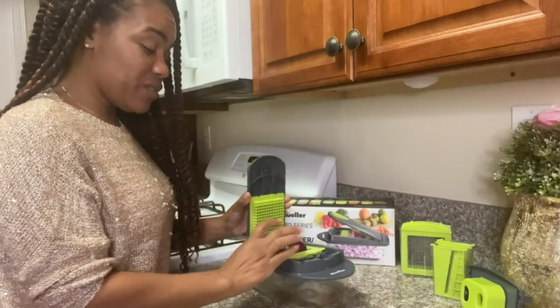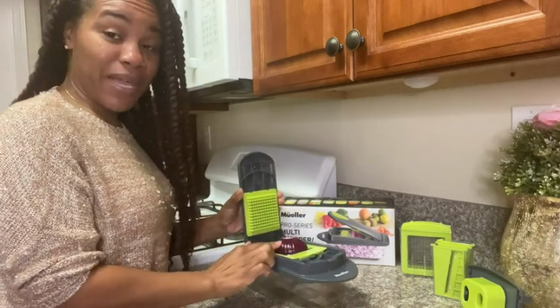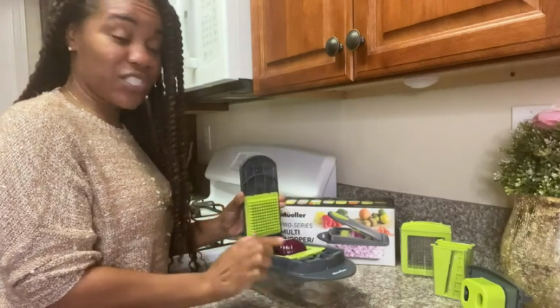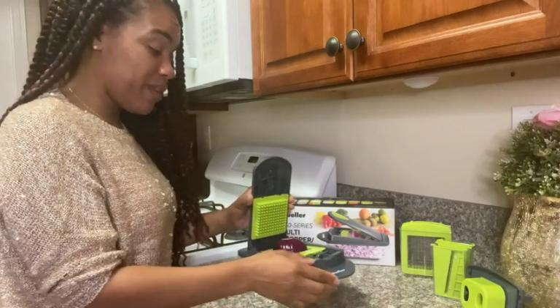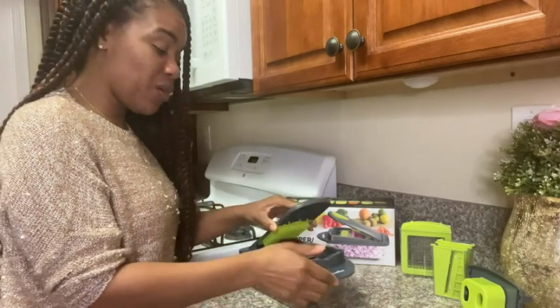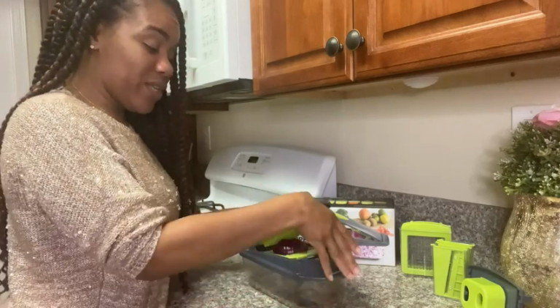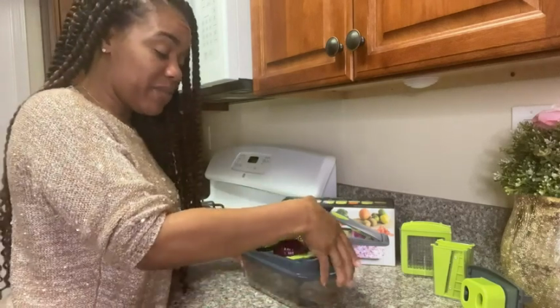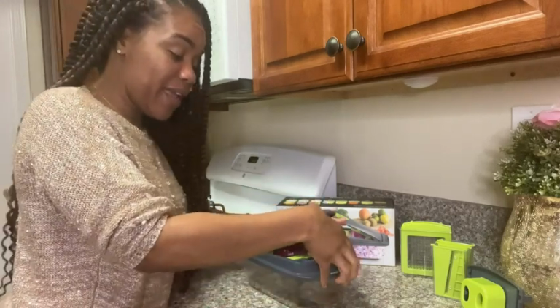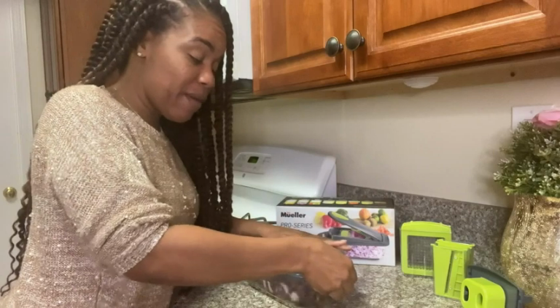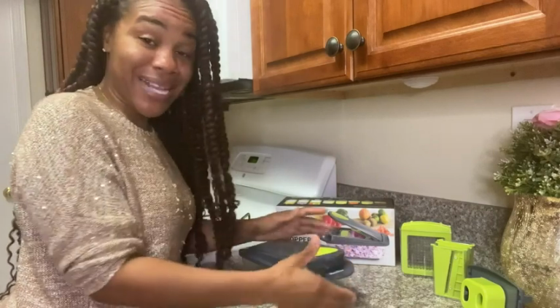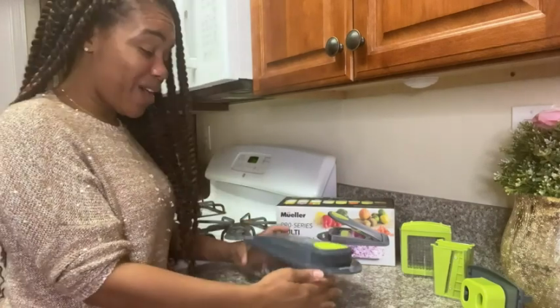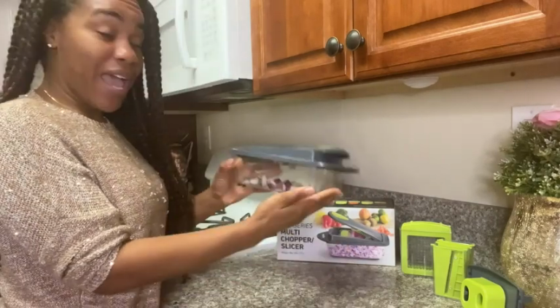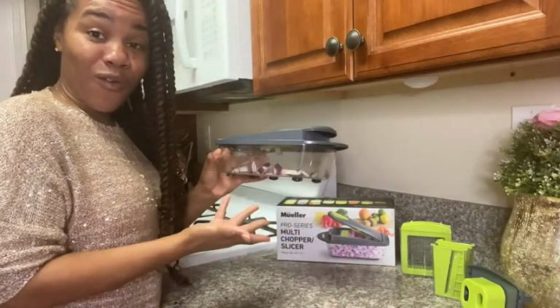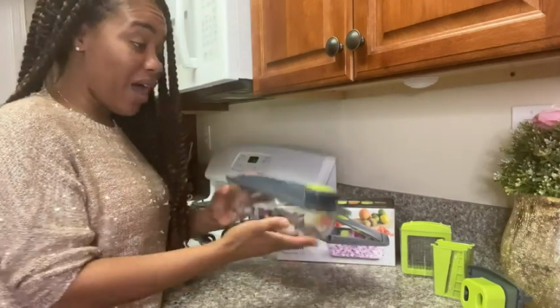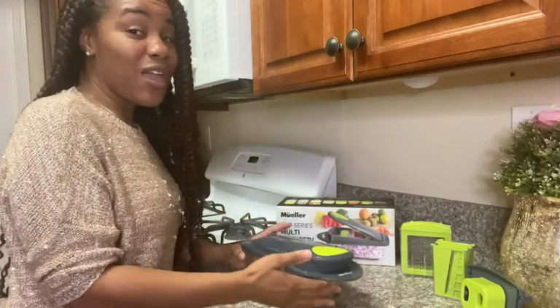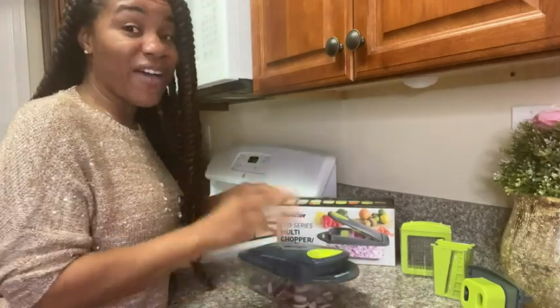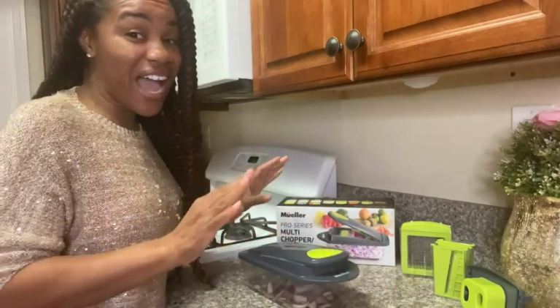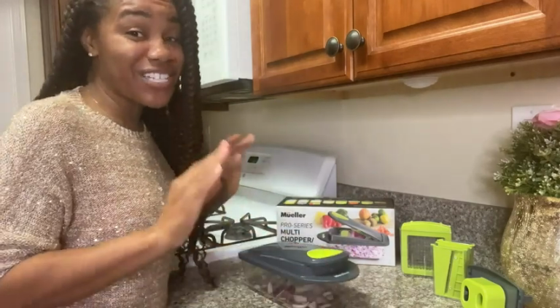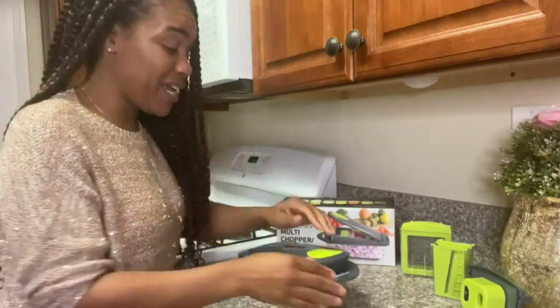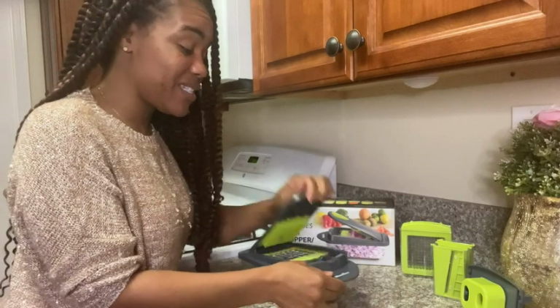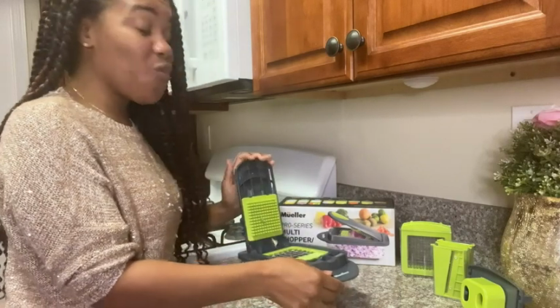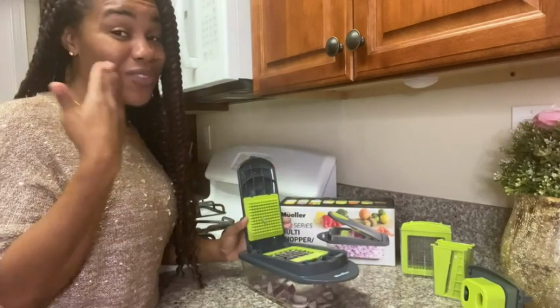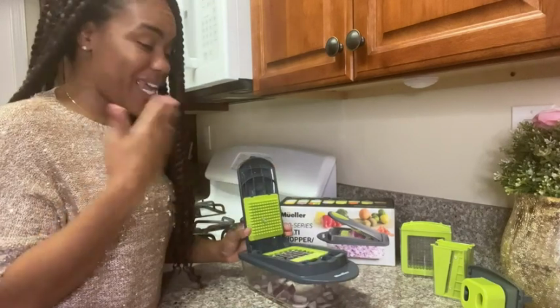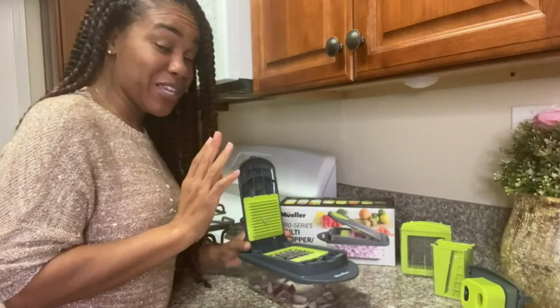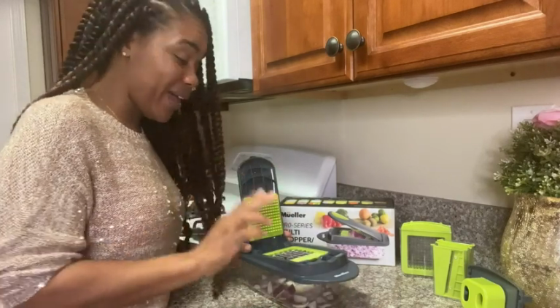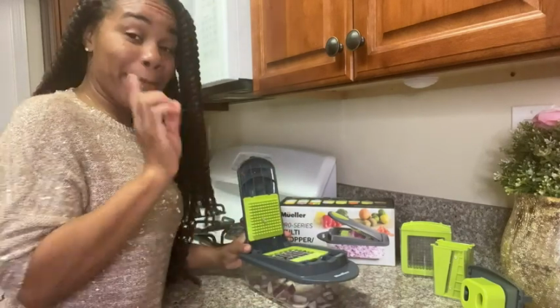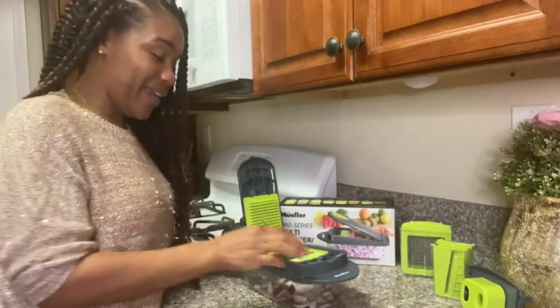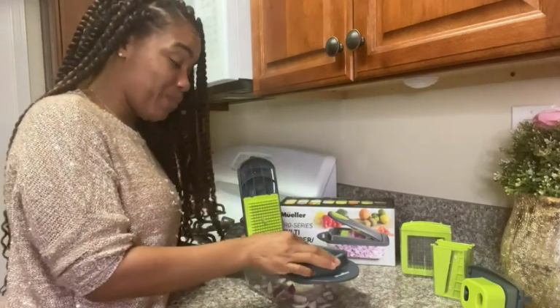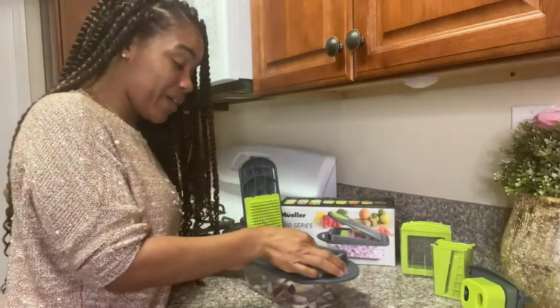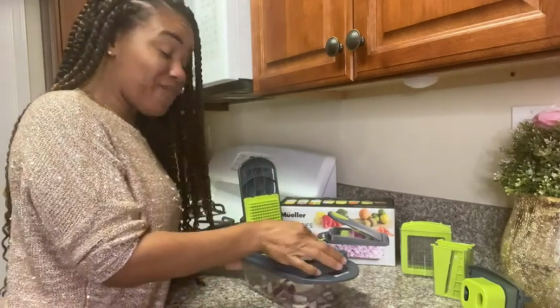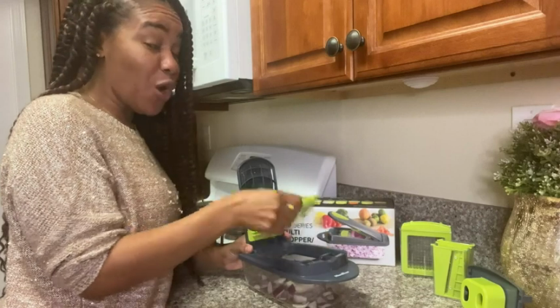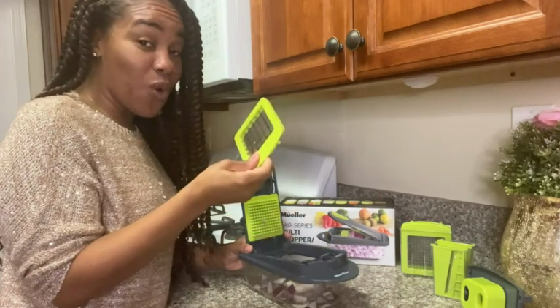You simply place your item here on top of the blade, press down, and voila! You have nicely chopped onions without the irritation in your eyes.